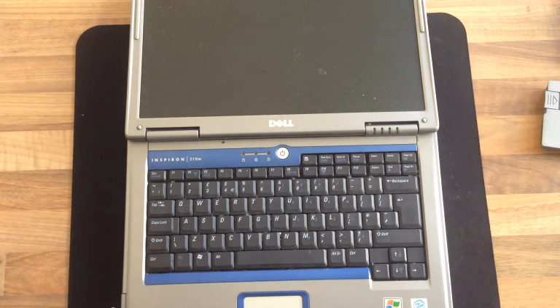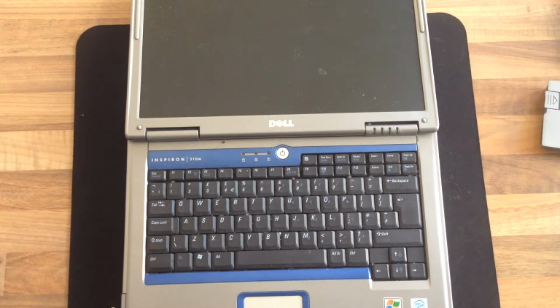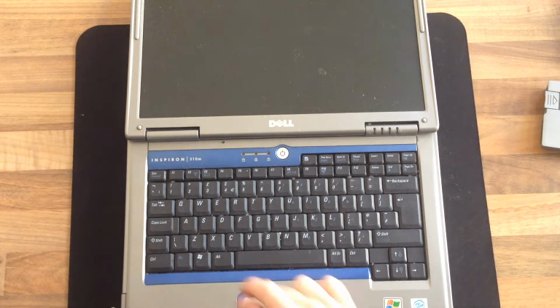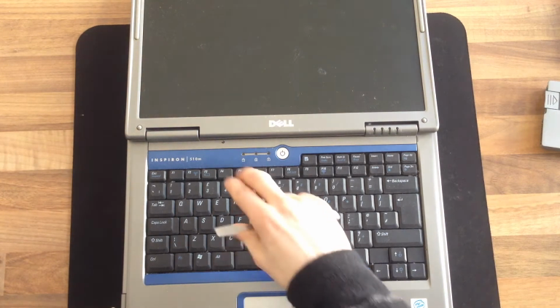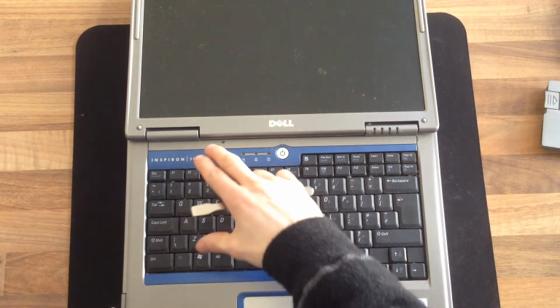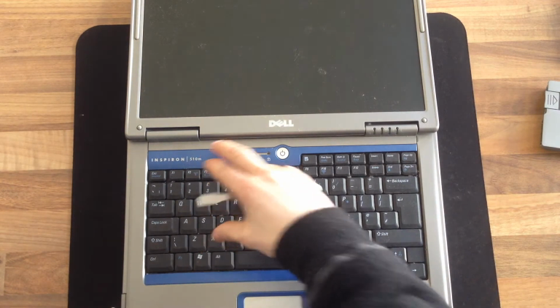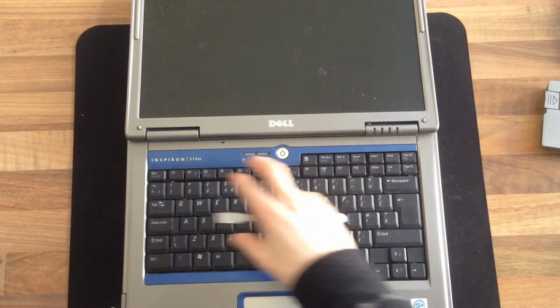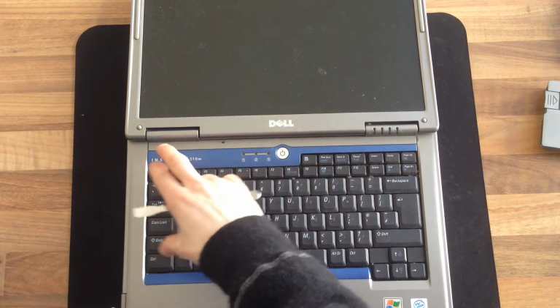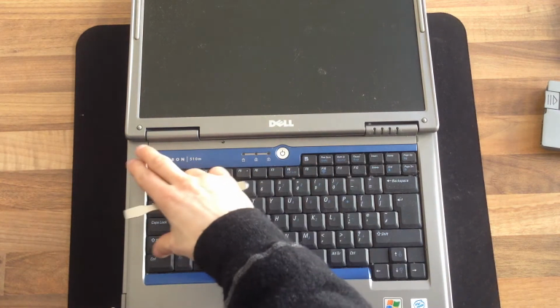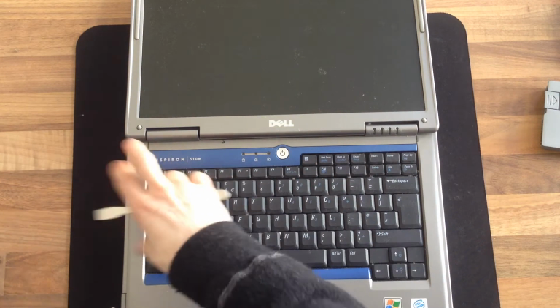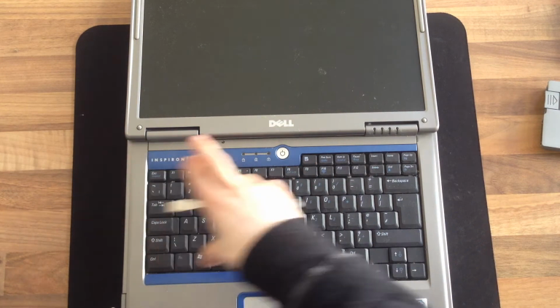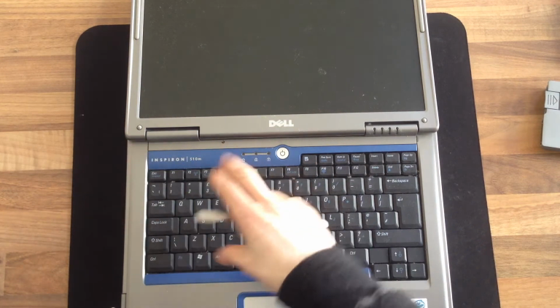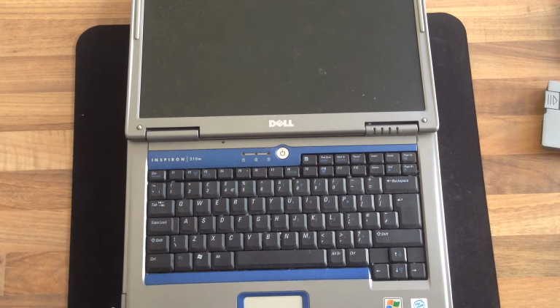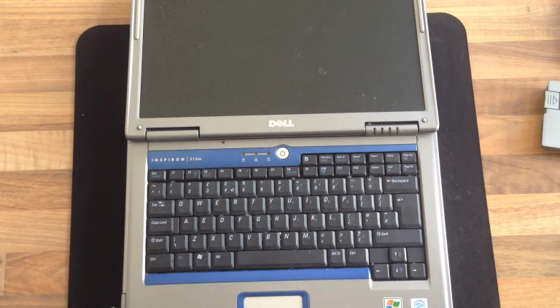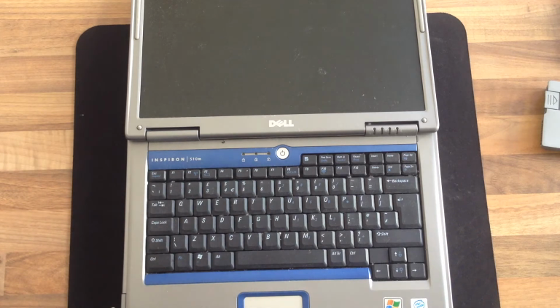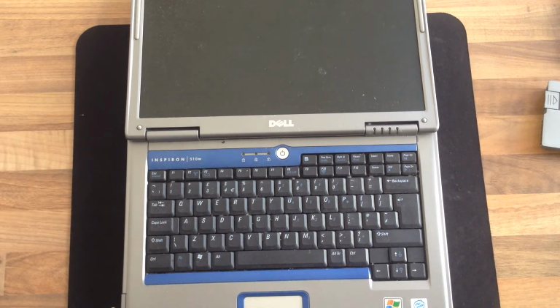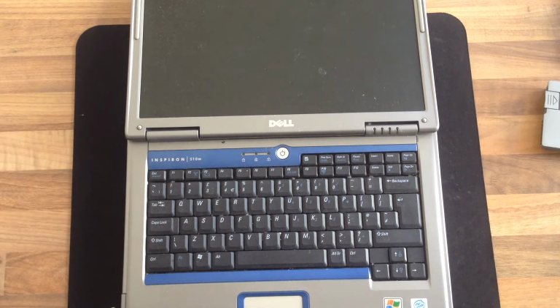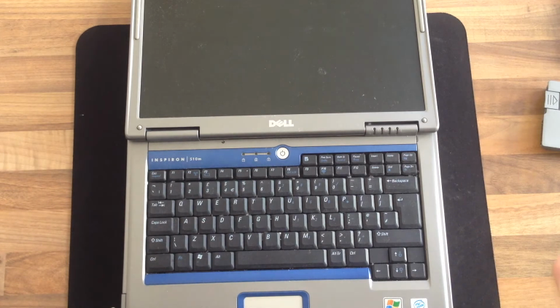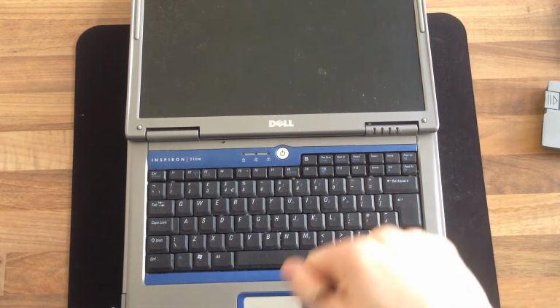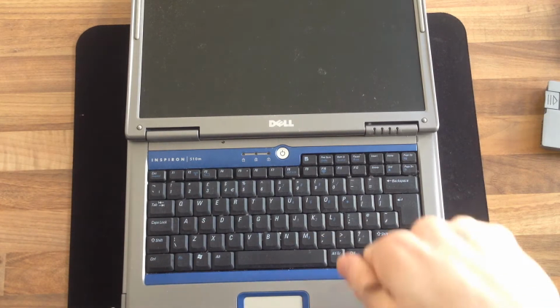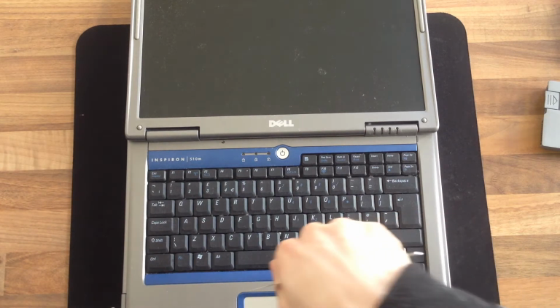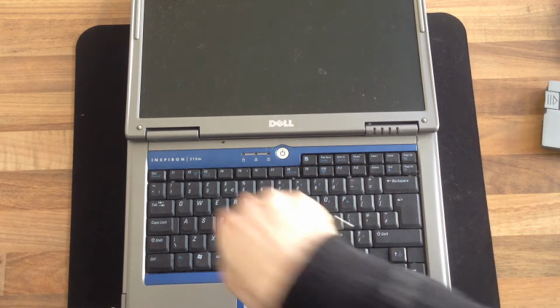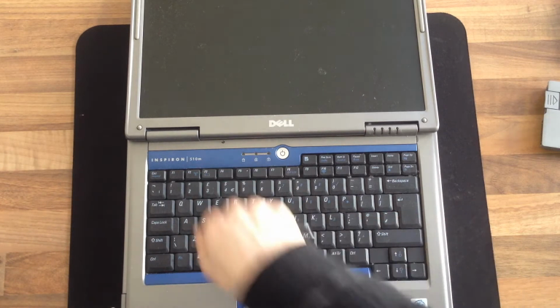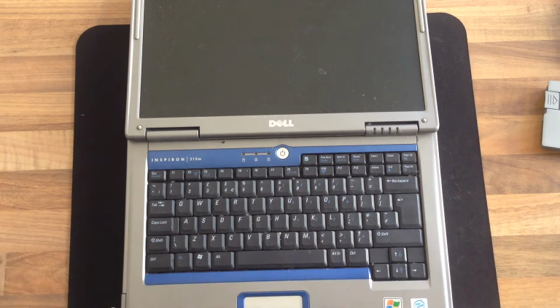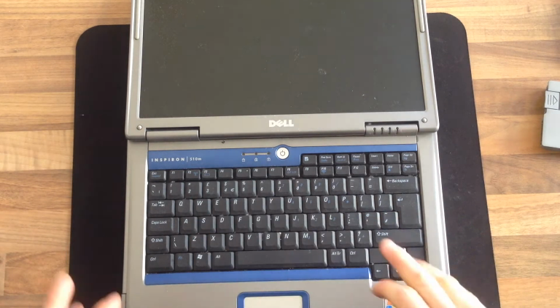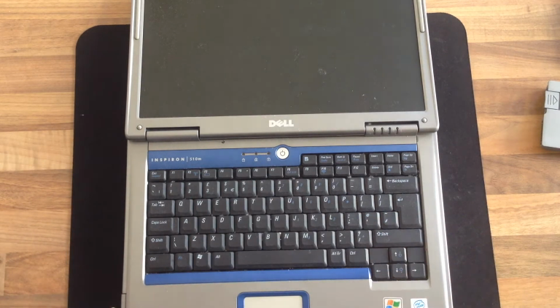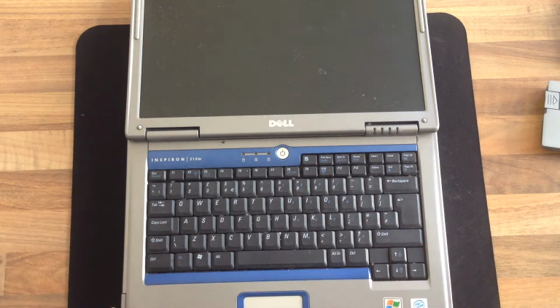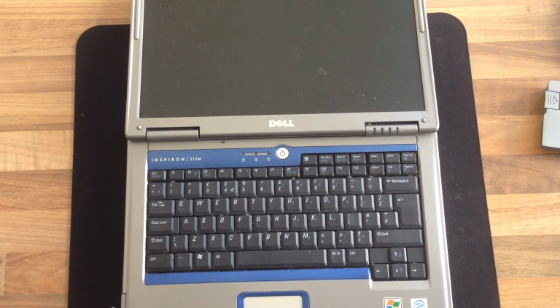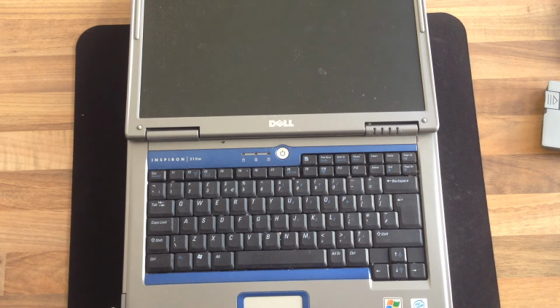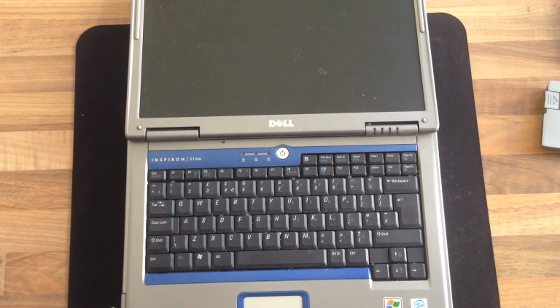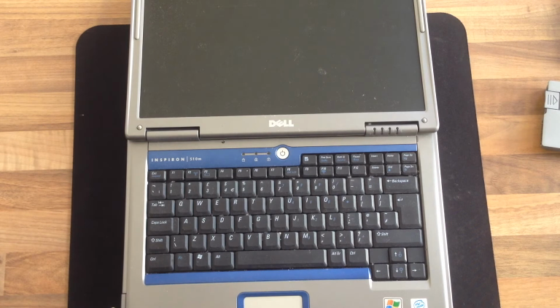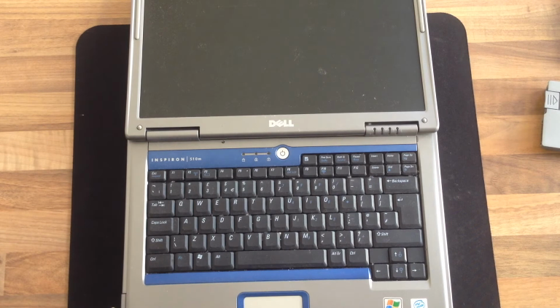I'm gonna start off by taking off the main covers that are blocking access, and with a bit of luck we should be able to poke in with a soldering iron without having to strip the entire laptop apart. So let's see how we go.